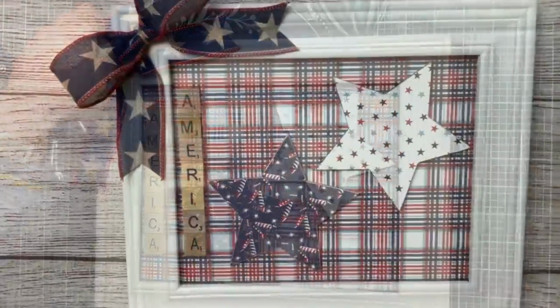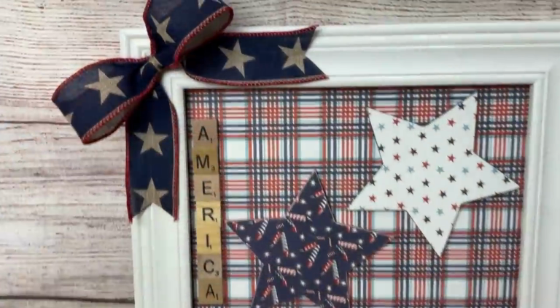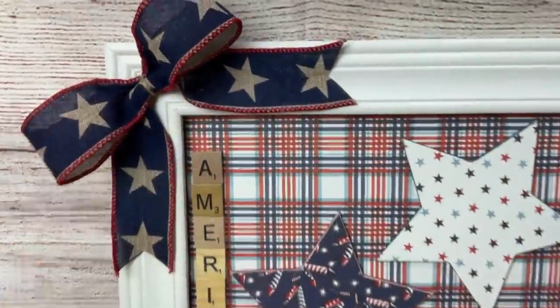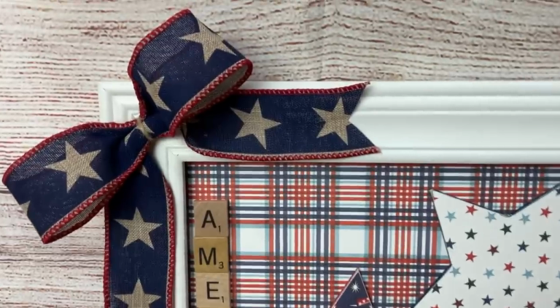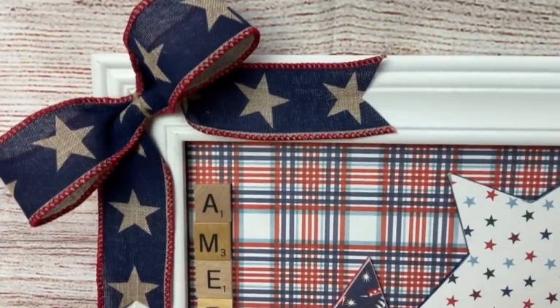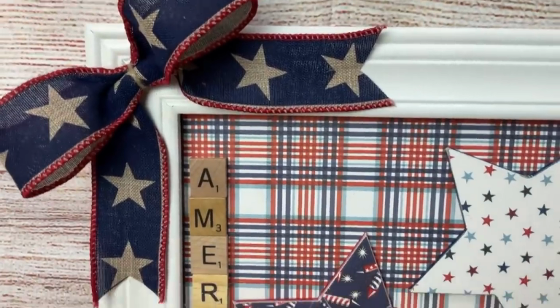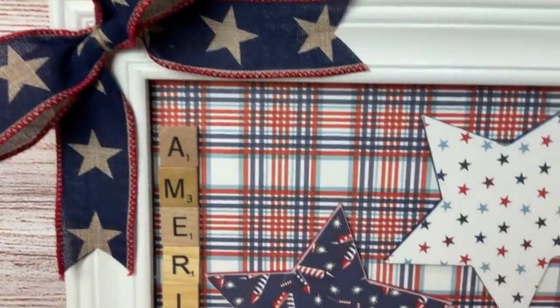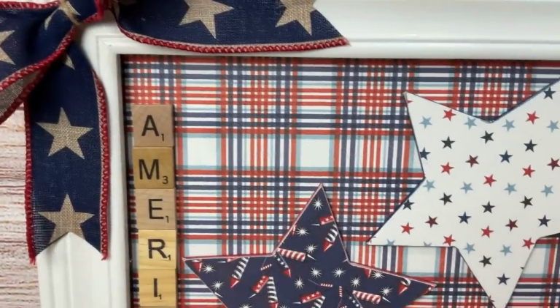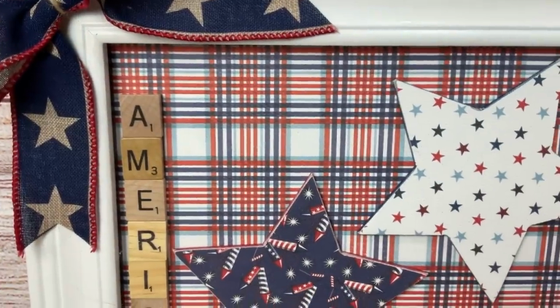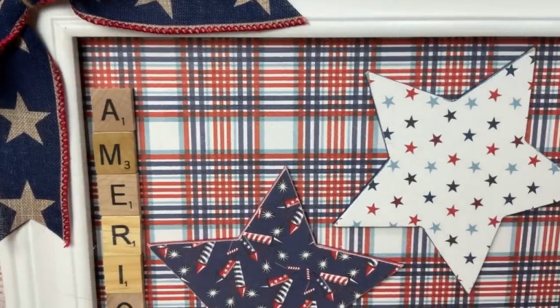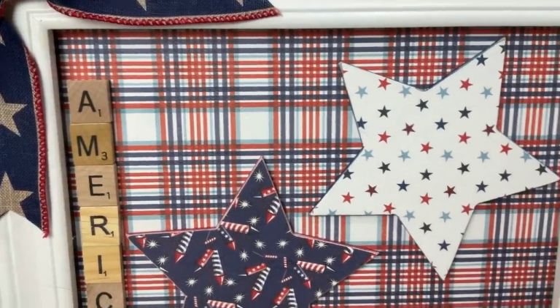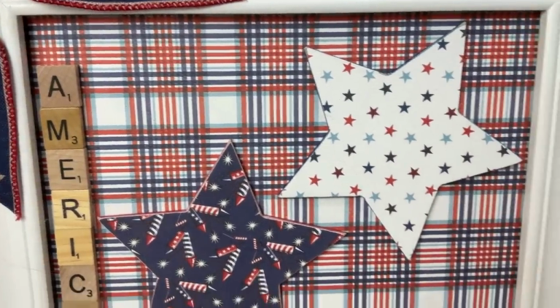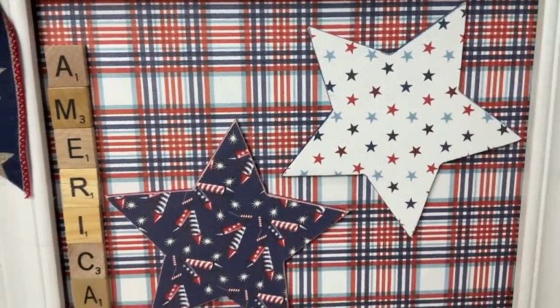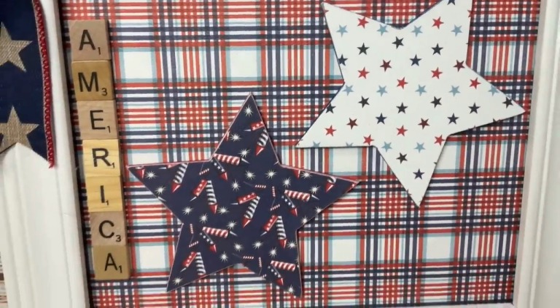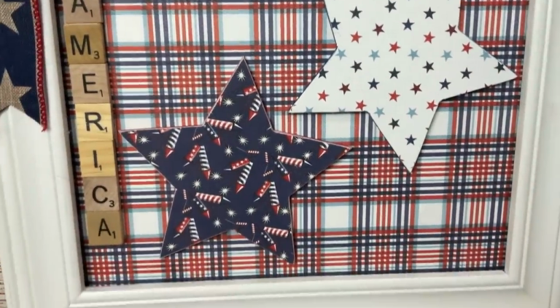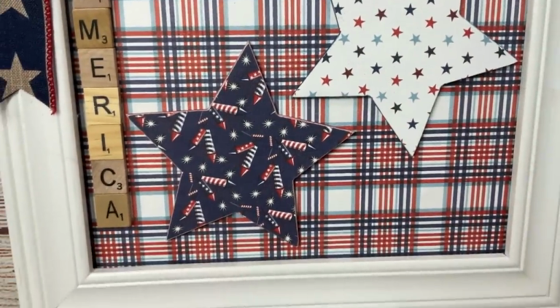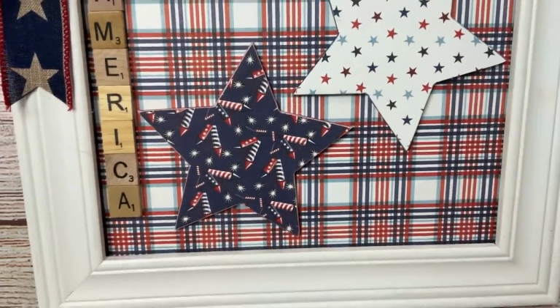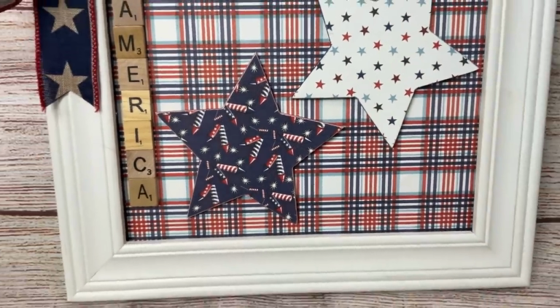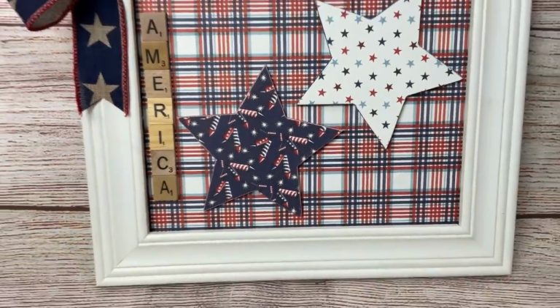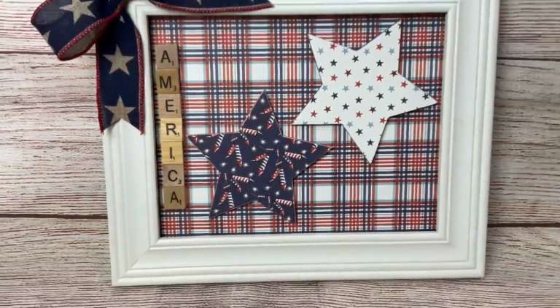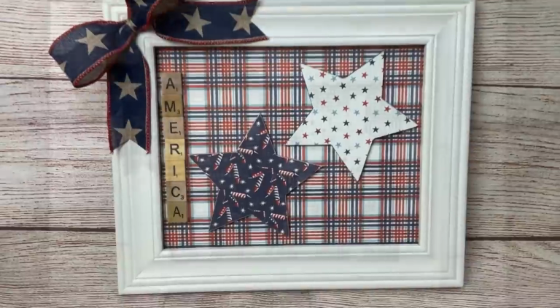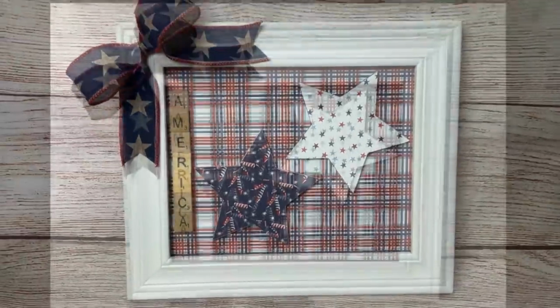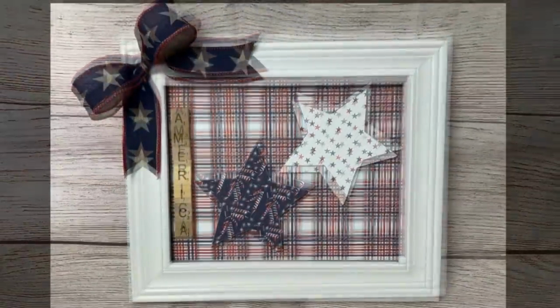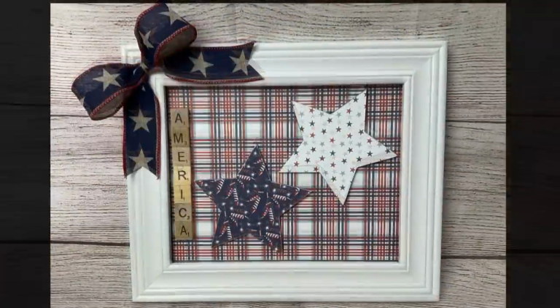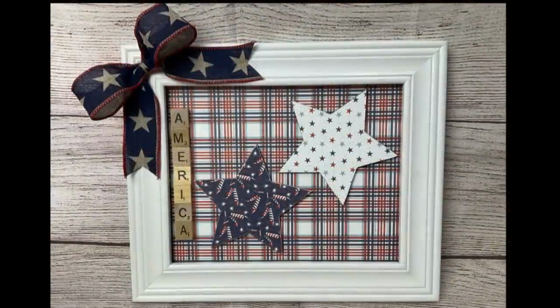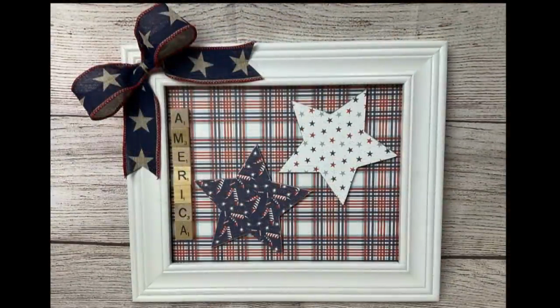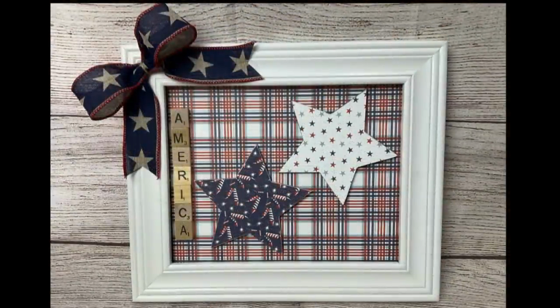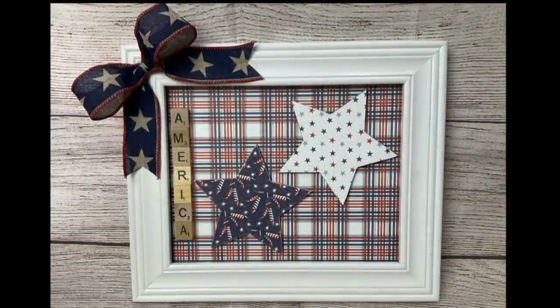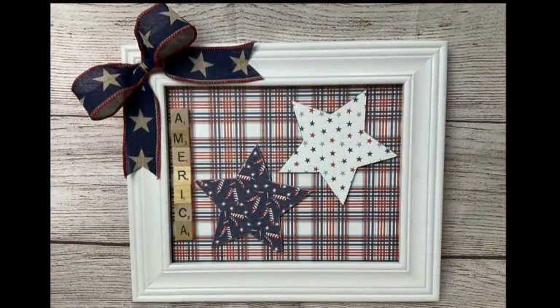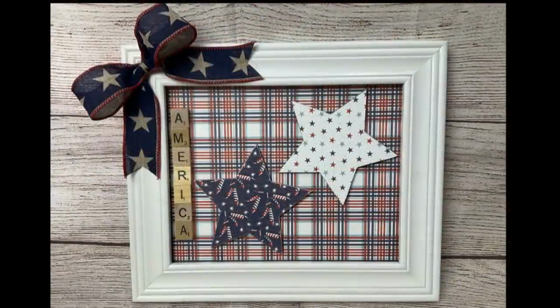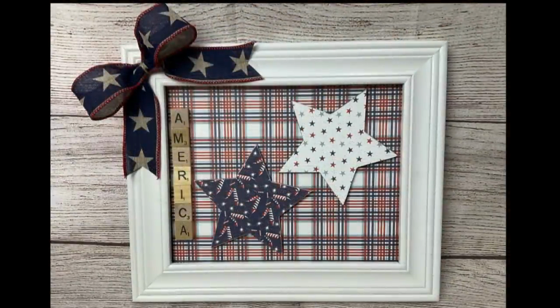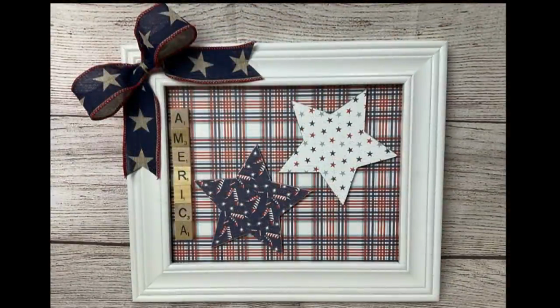And here is our finished project — another one I absolutely love. Very simple to put together, and you can use the supplies that you have. If you don't have Scrabble letters, you could even use stickers to spell America.